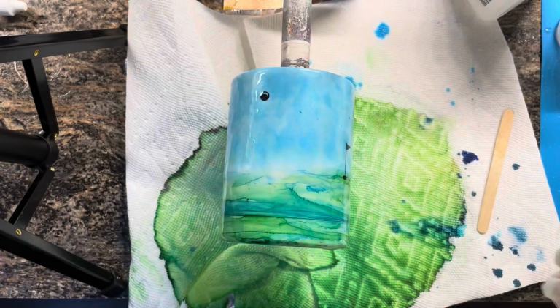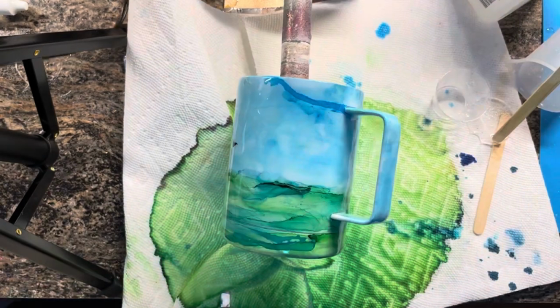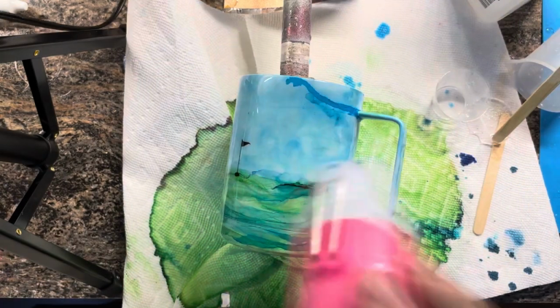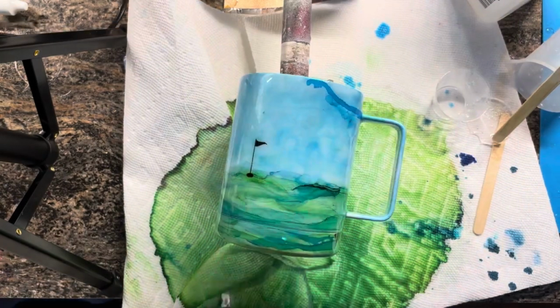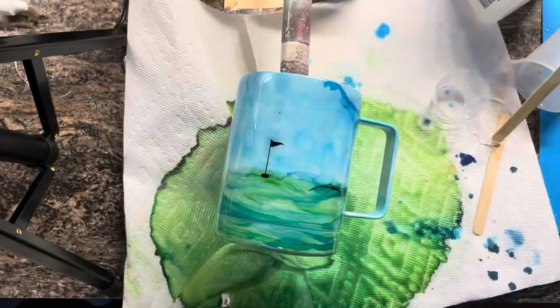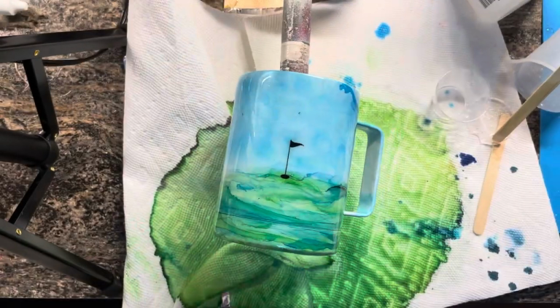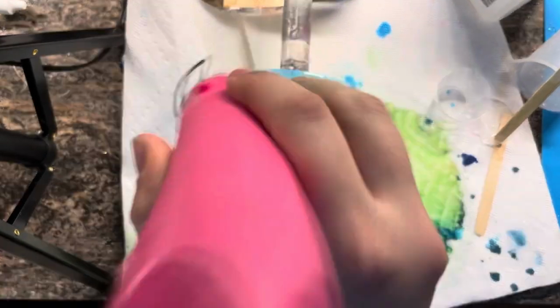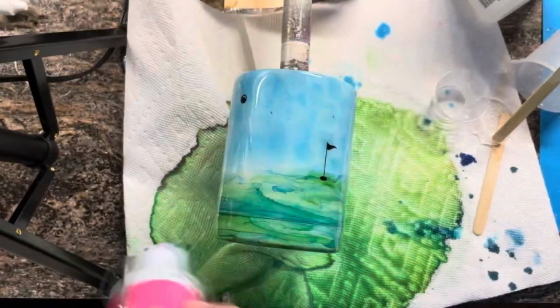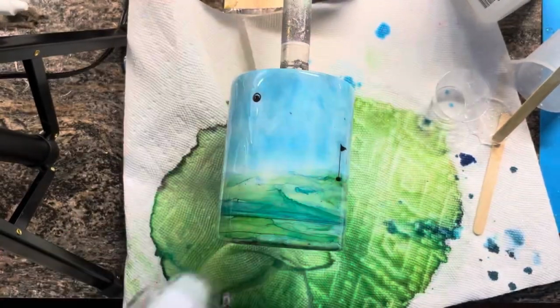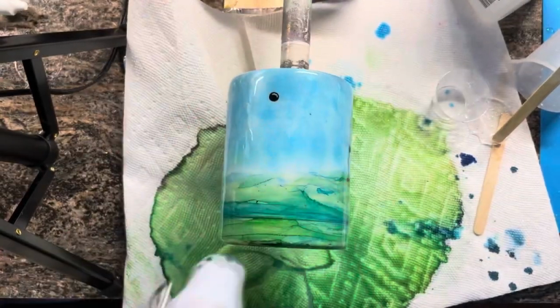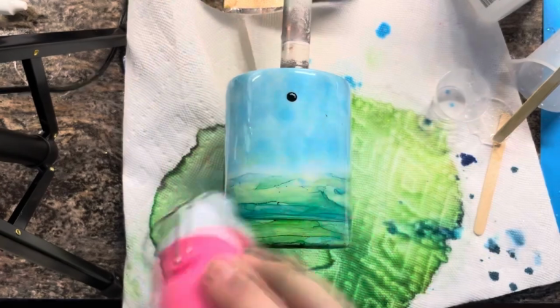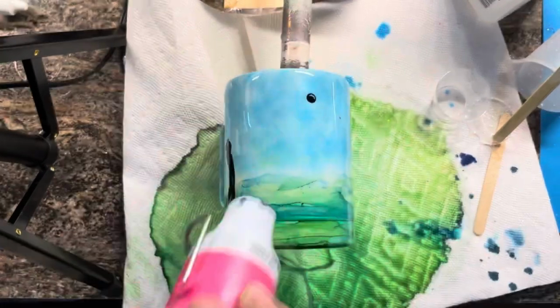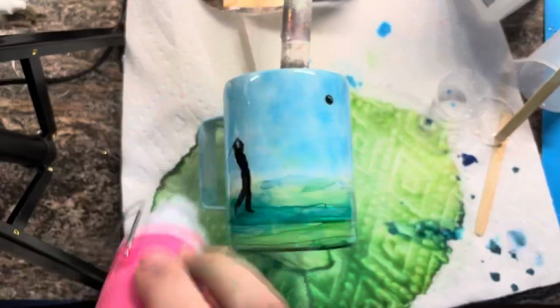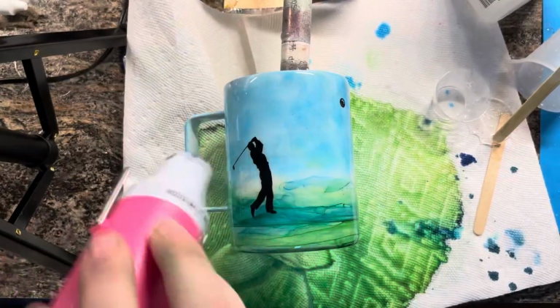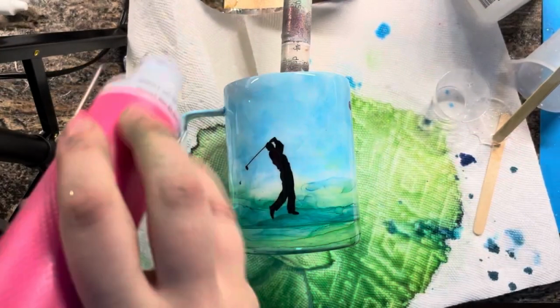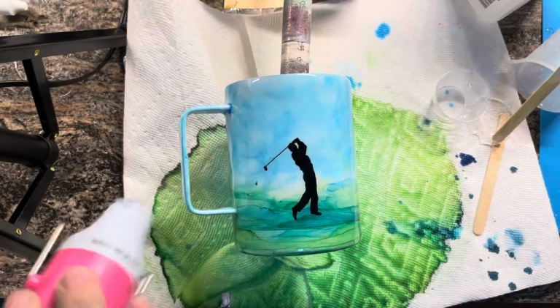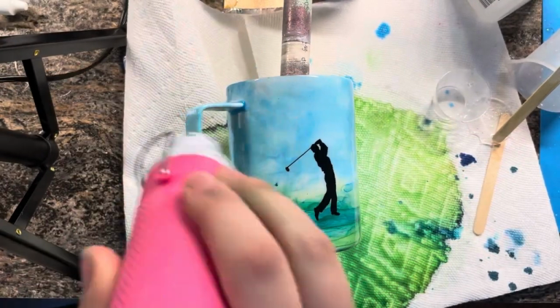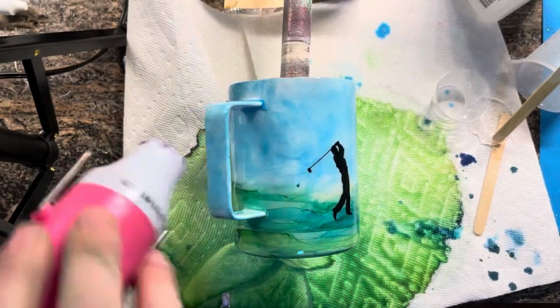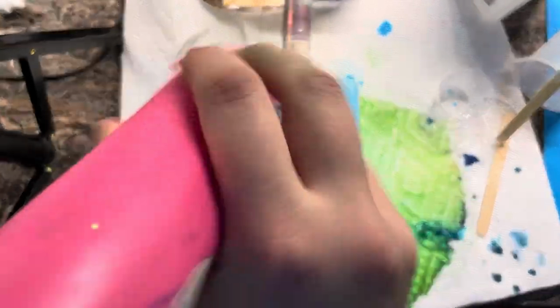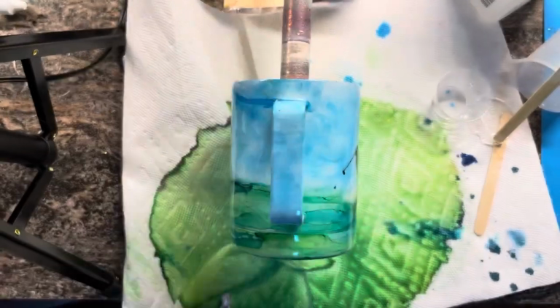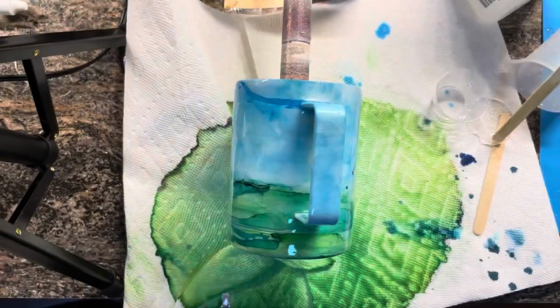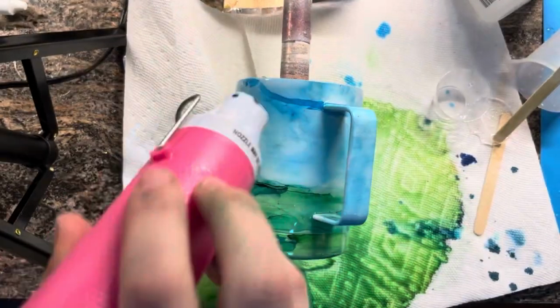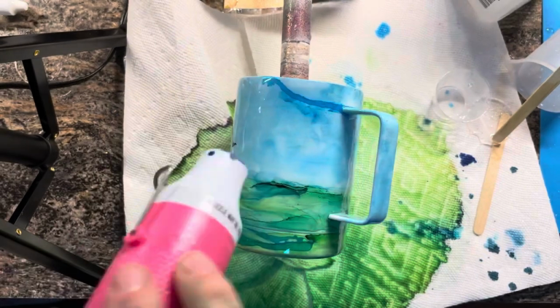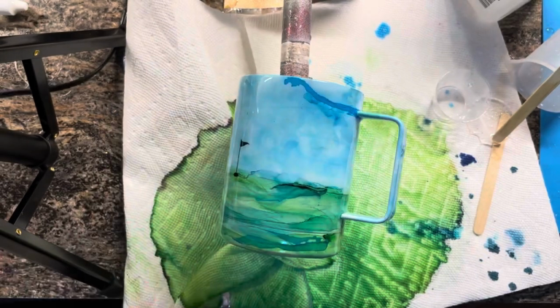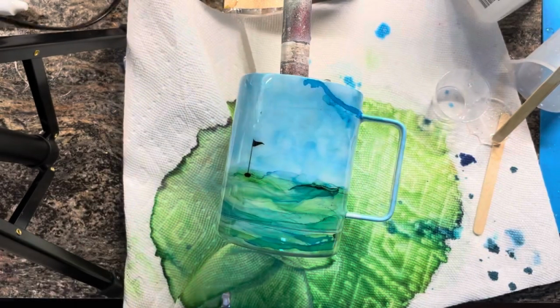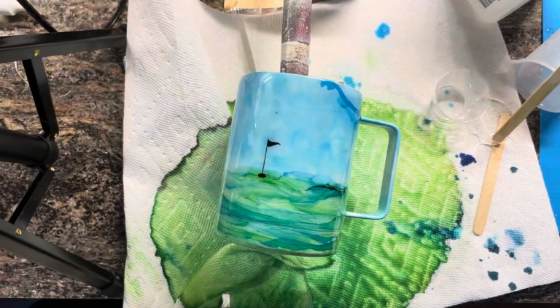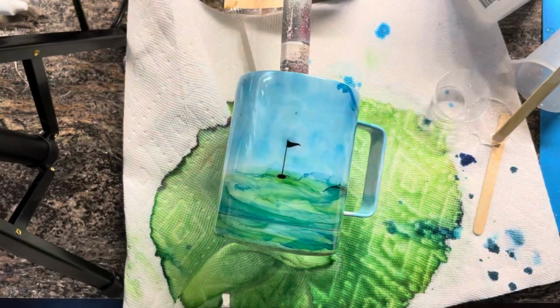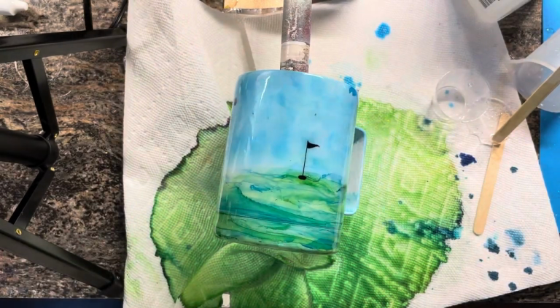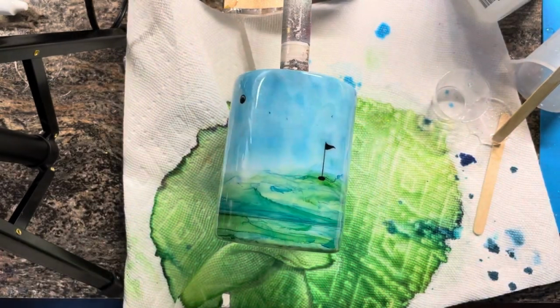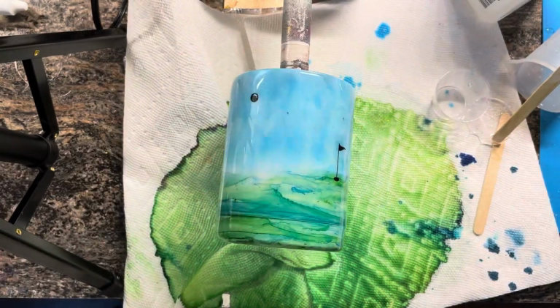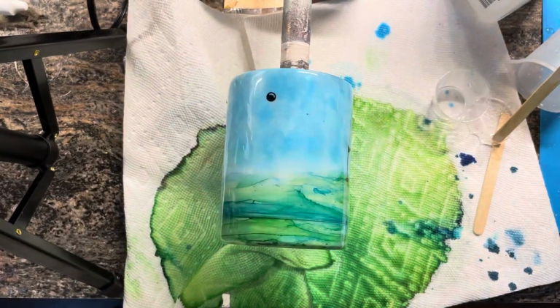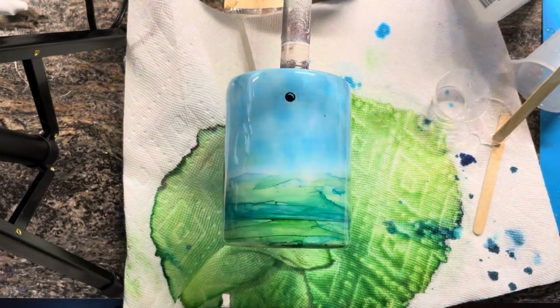Then just hit it with your heat gun to pop all those bubbles. I hope you guys enjoyed this video — if you did, hit the Like button, comment, and subscribe and all that jazz. And if you try this out, please tag me on Instagram because I'd love to see what you came up with.